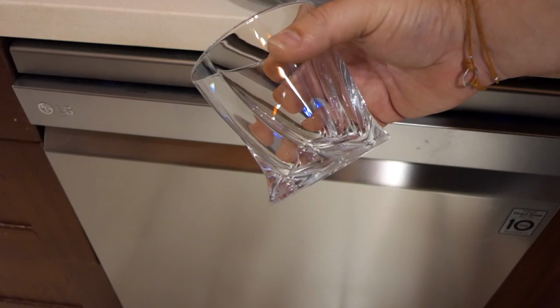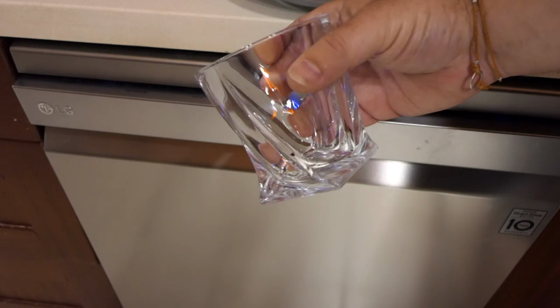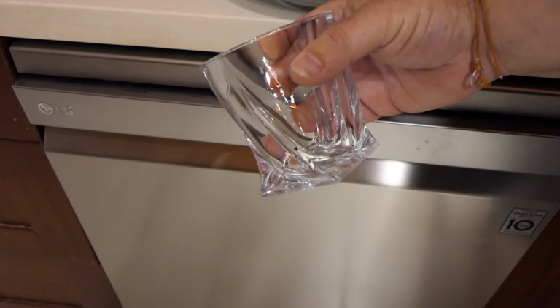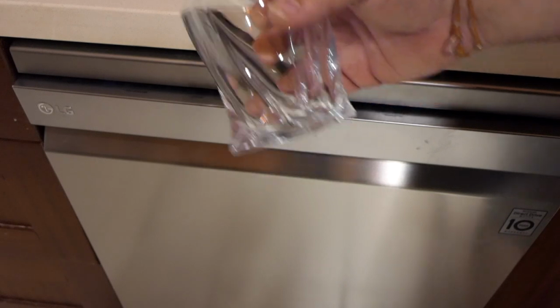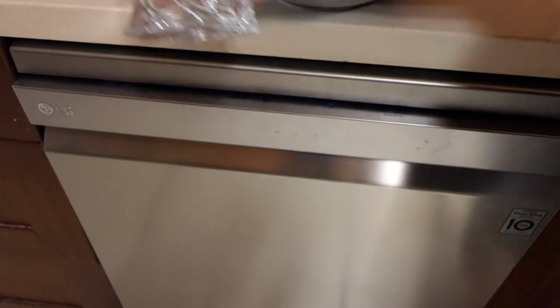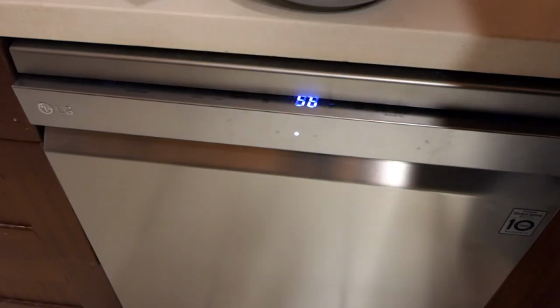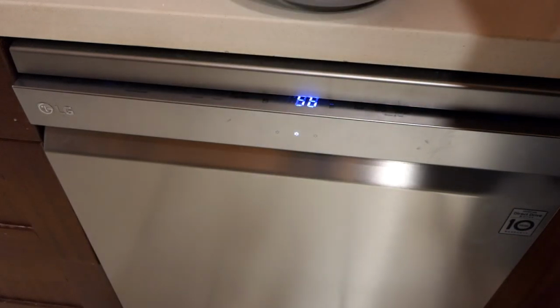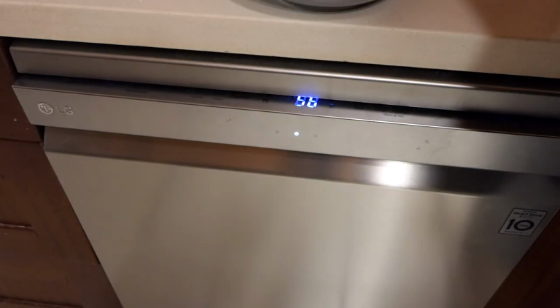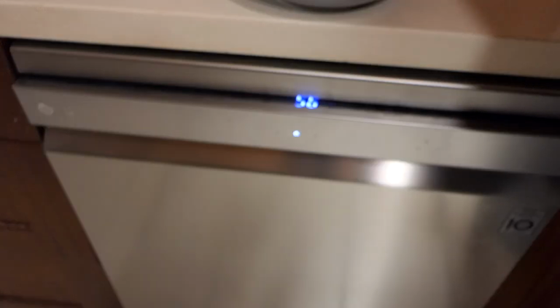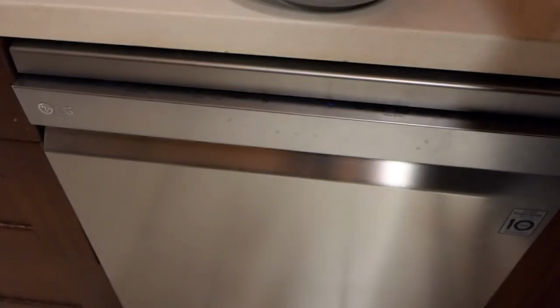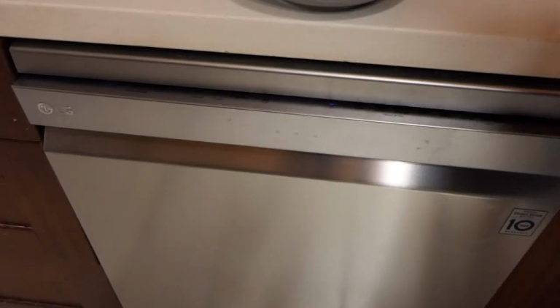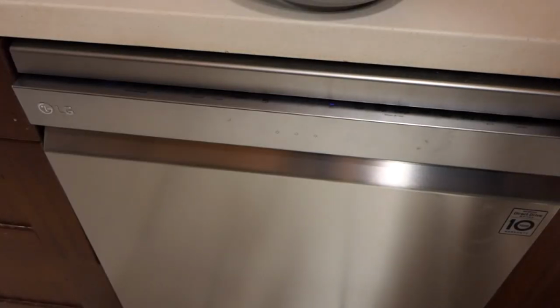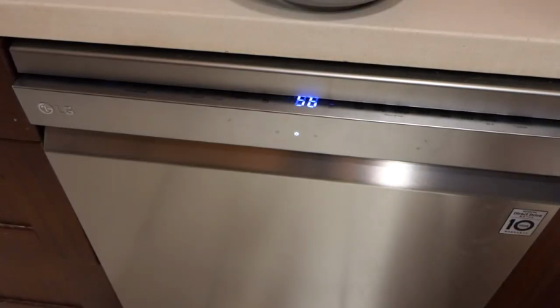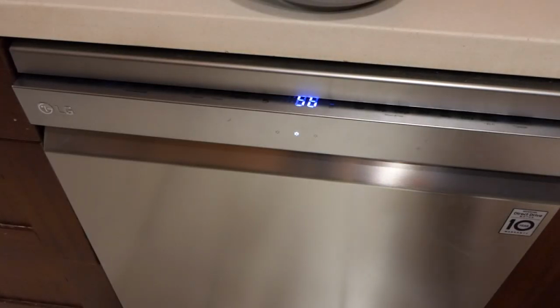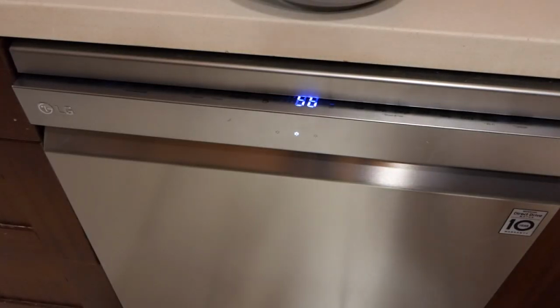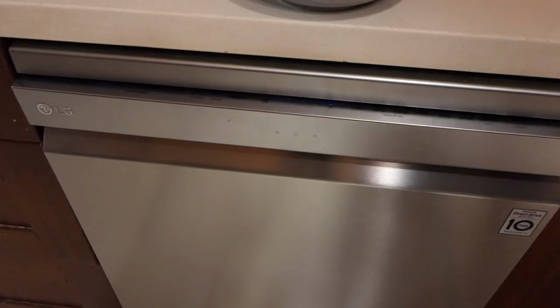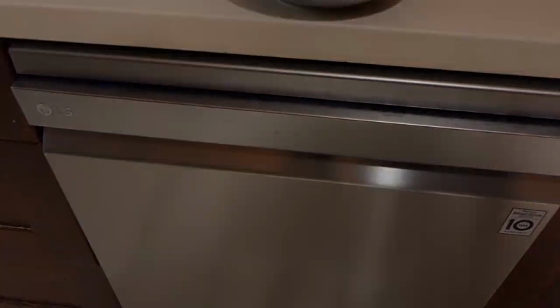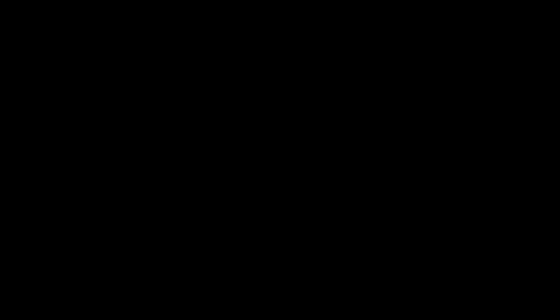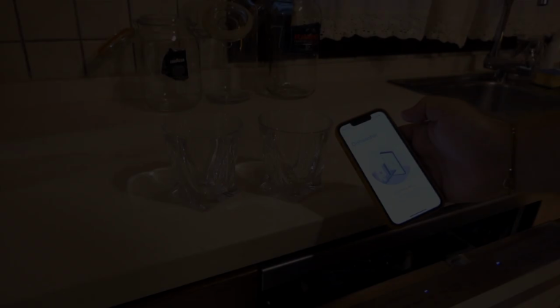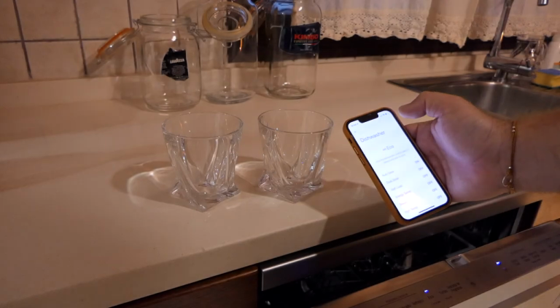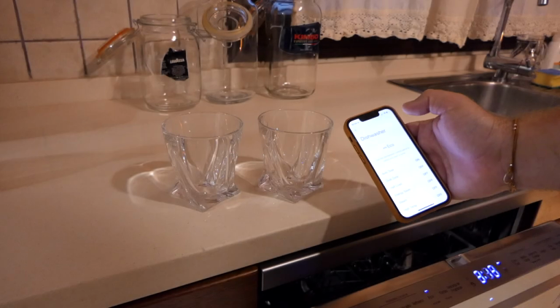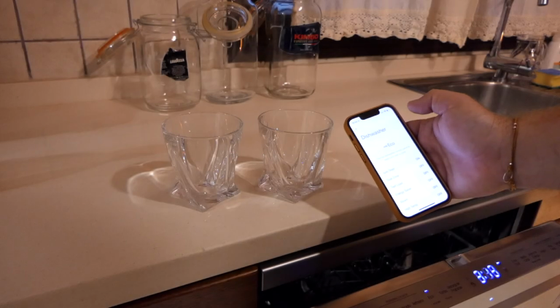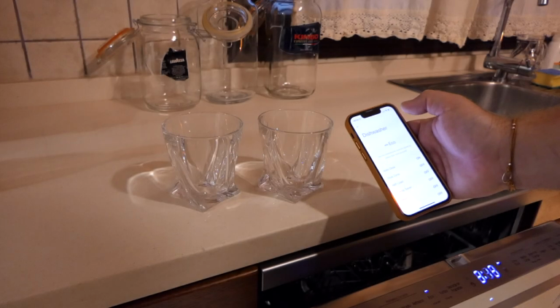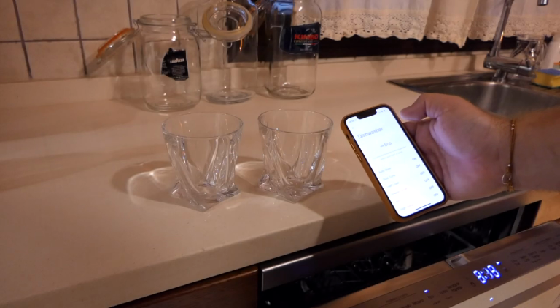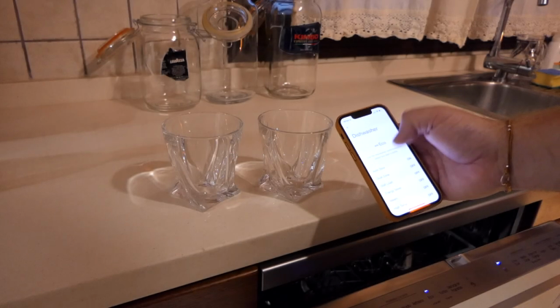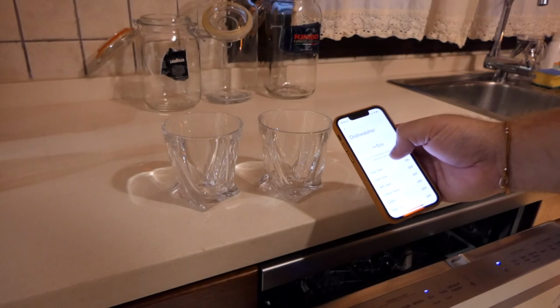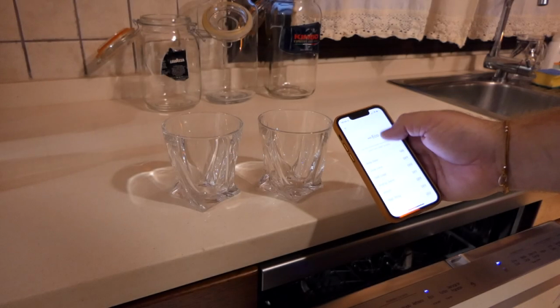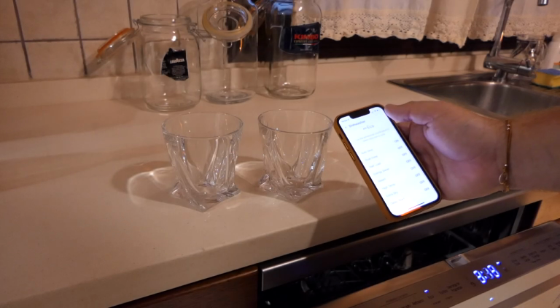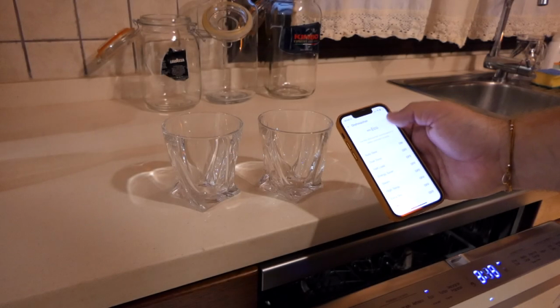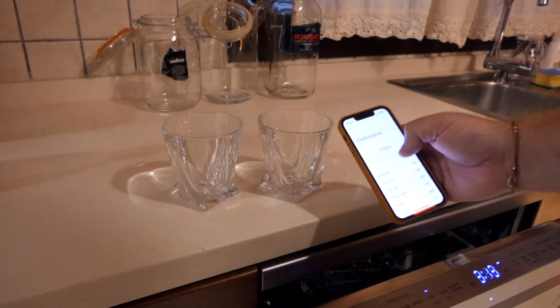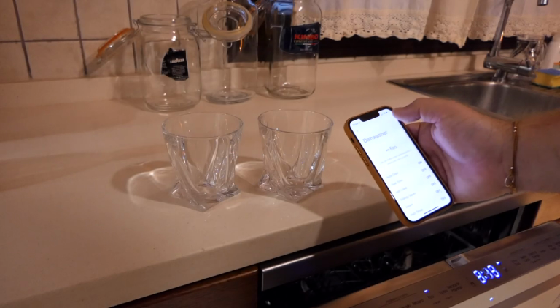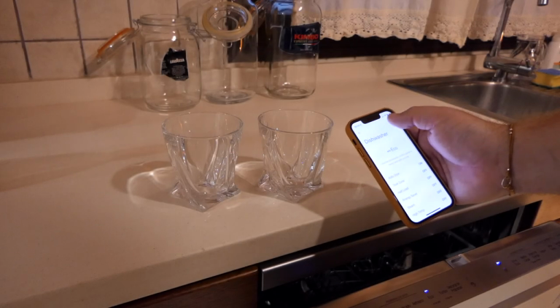It is certified by the National Sanitation Foundation to reduce bacteria, and has that final rinse temperature of 150°F for my American friends.